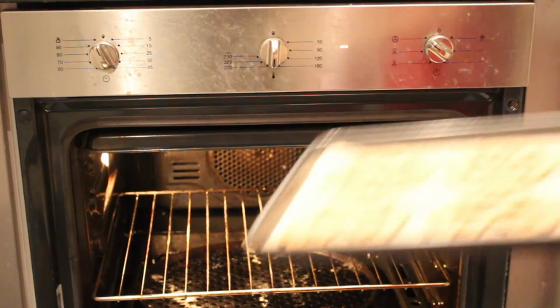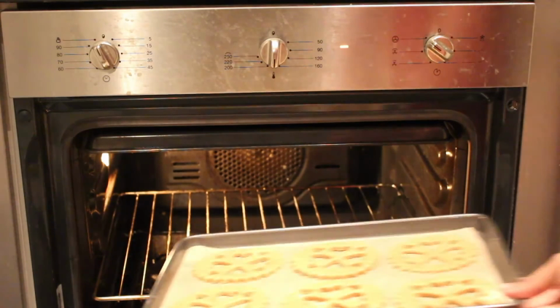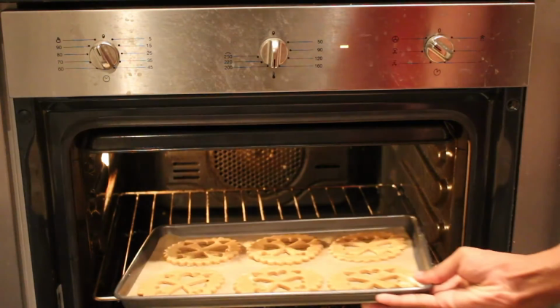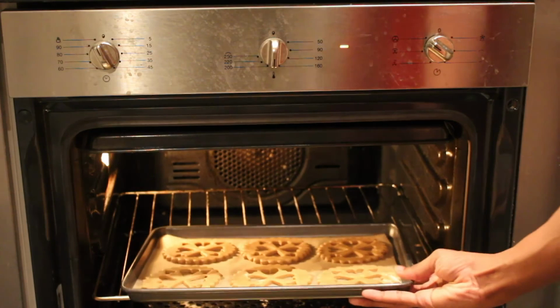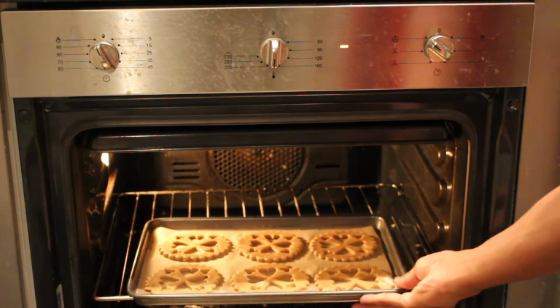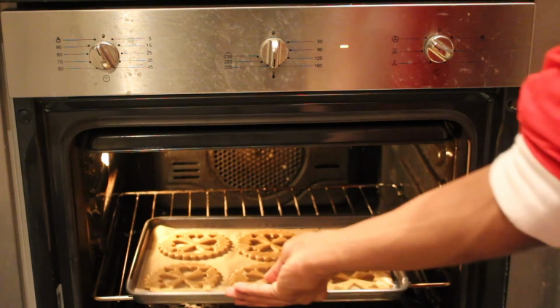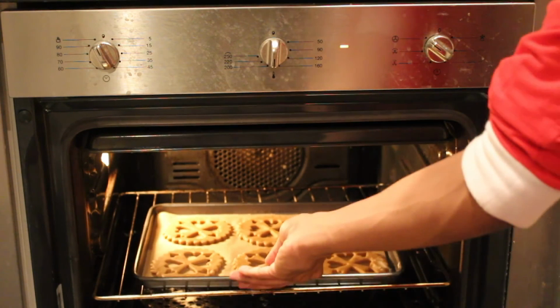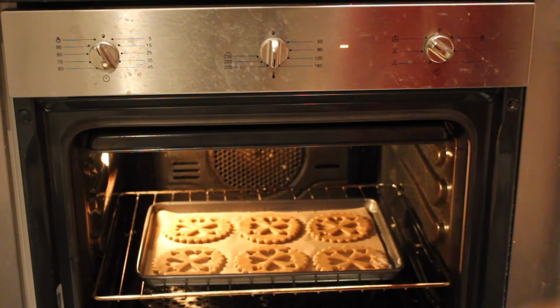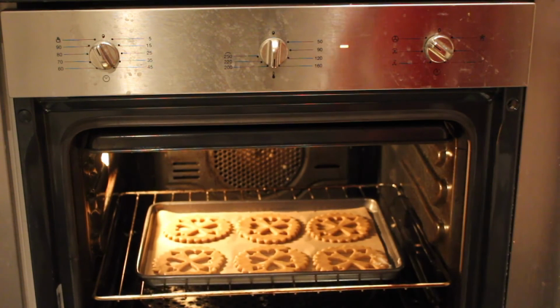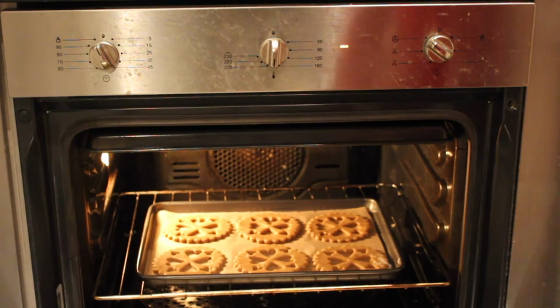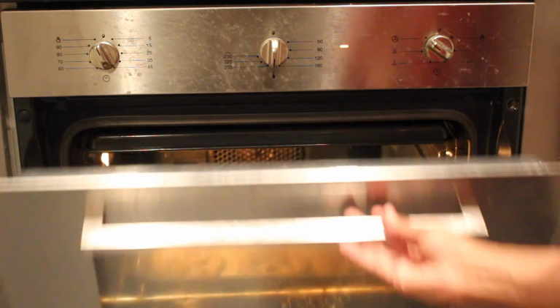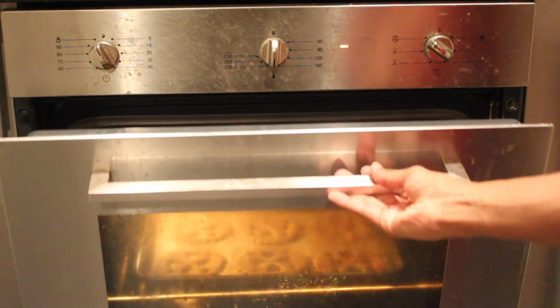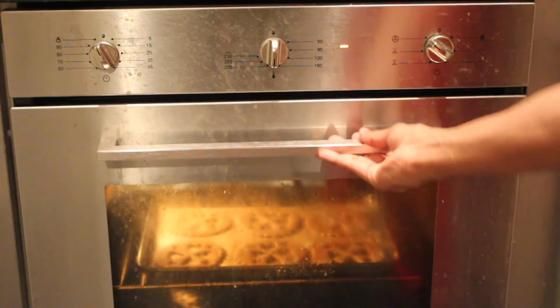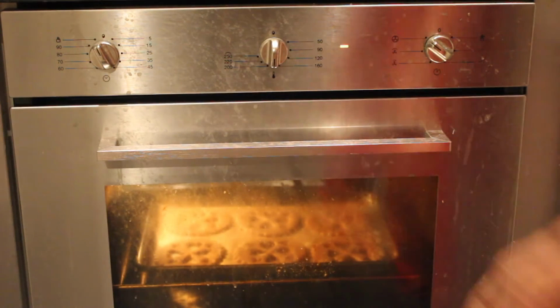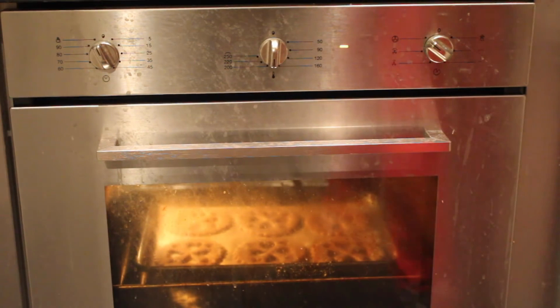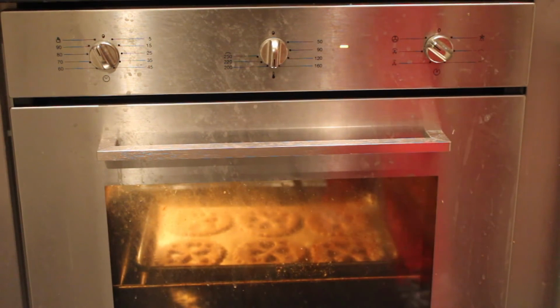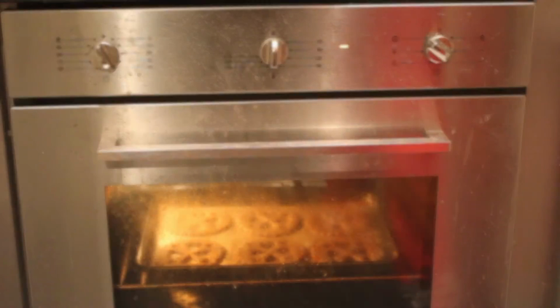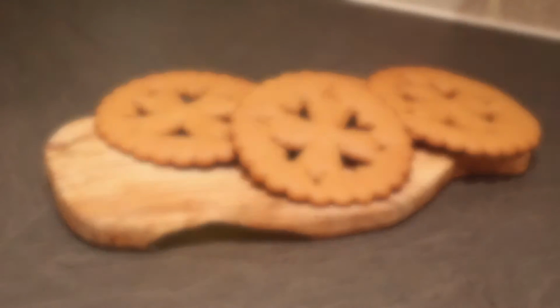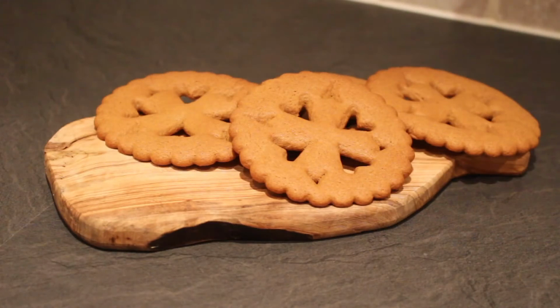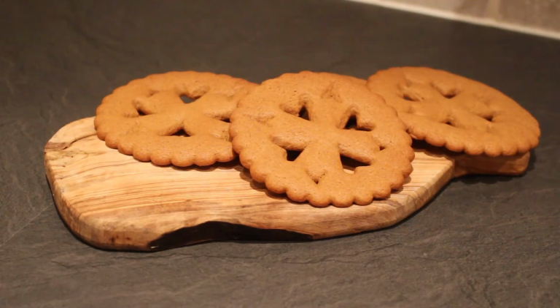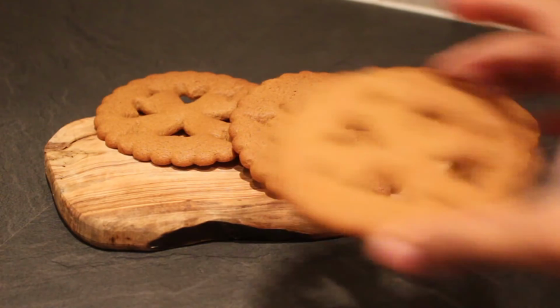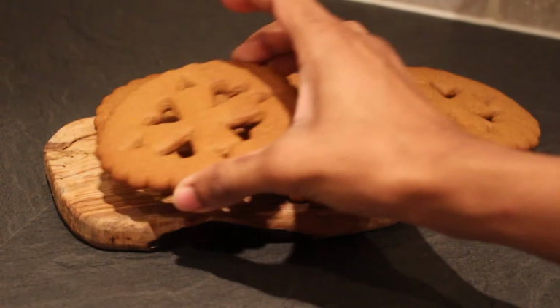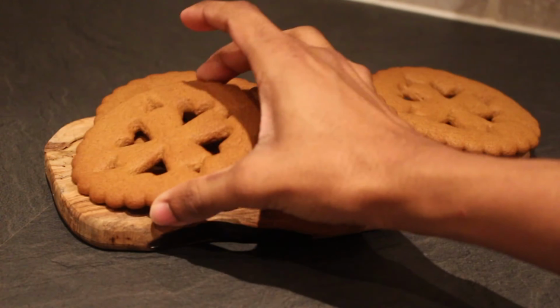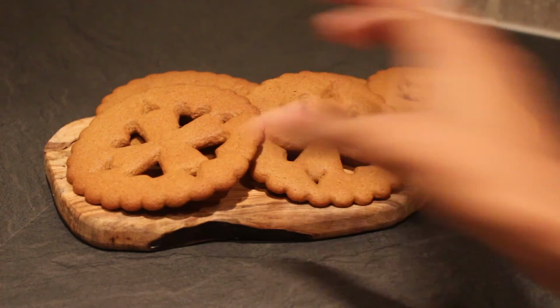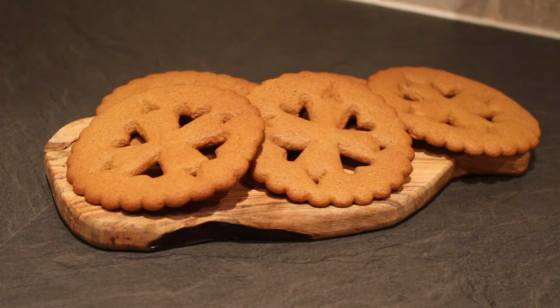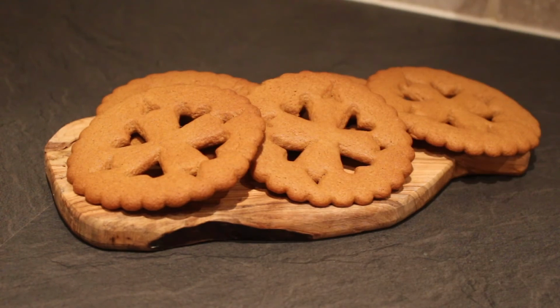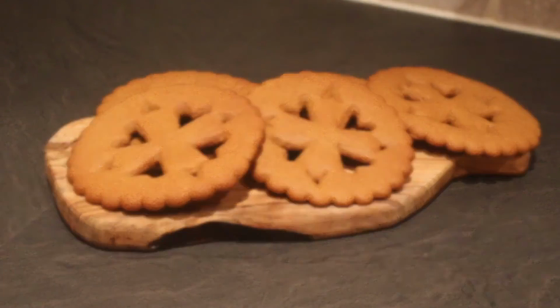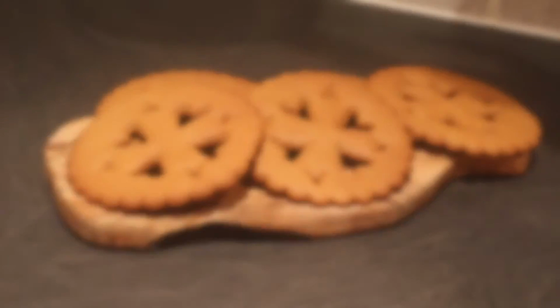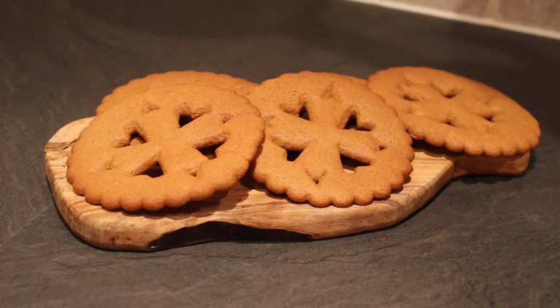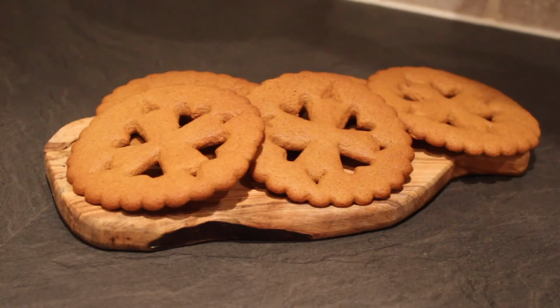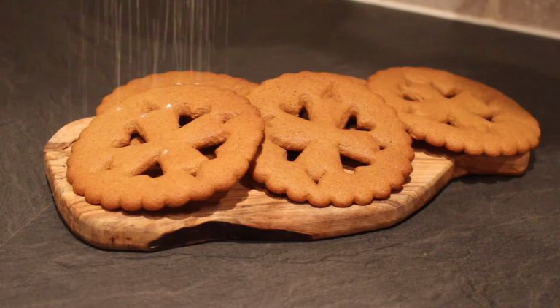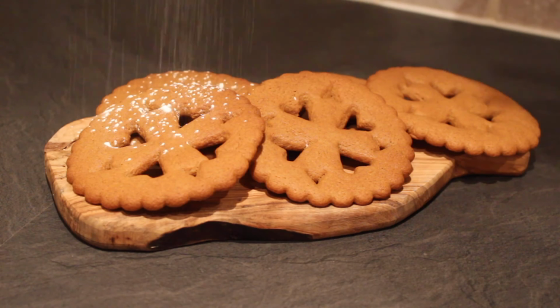Place on a lined baking tray and then bake at 180 degrees Celsius for 15 minutes. Once golden, allow to cool on the tray before serving with a dusting of icing sugar.